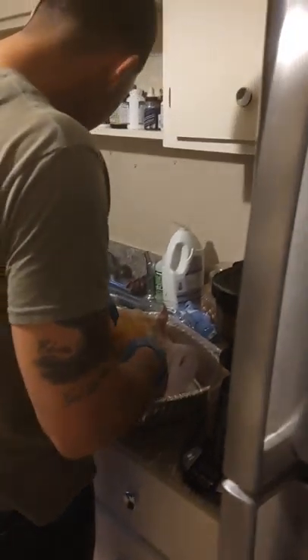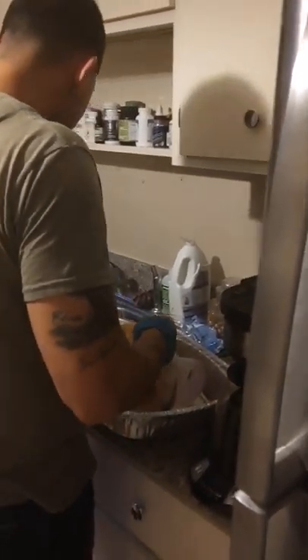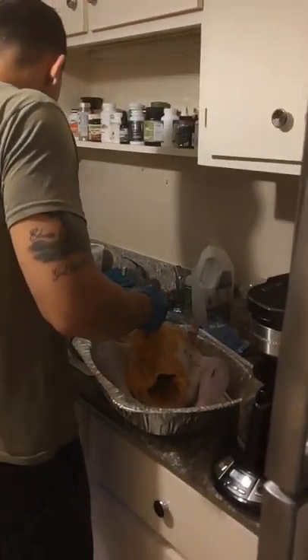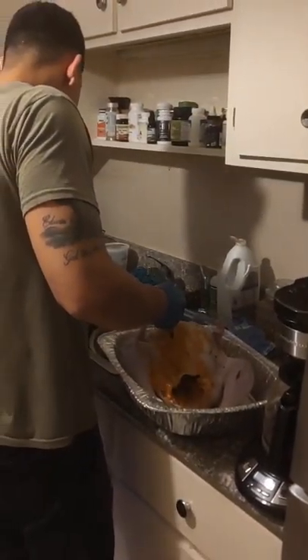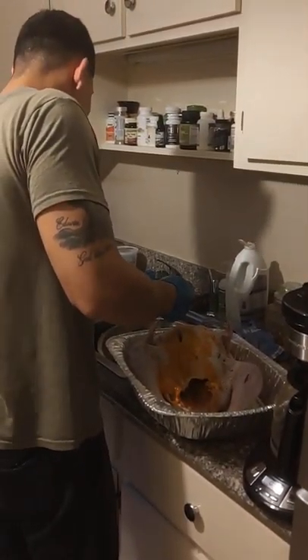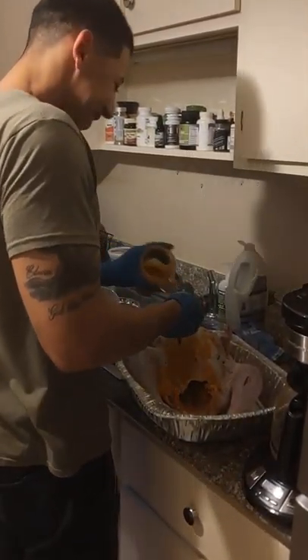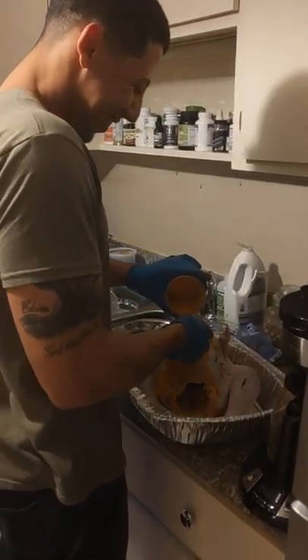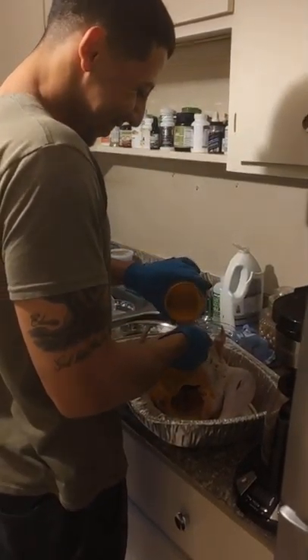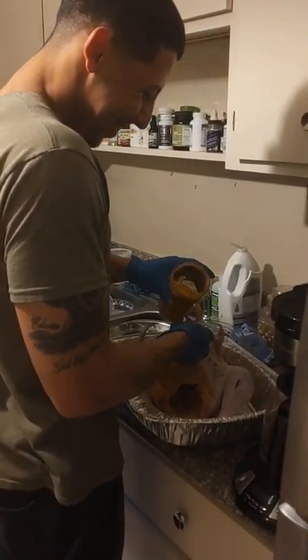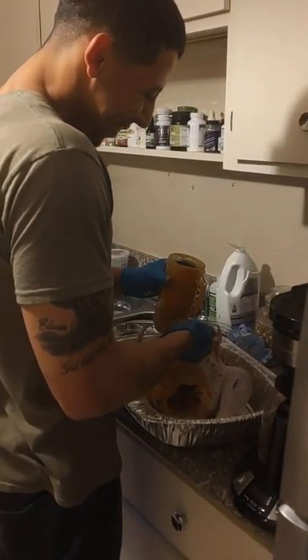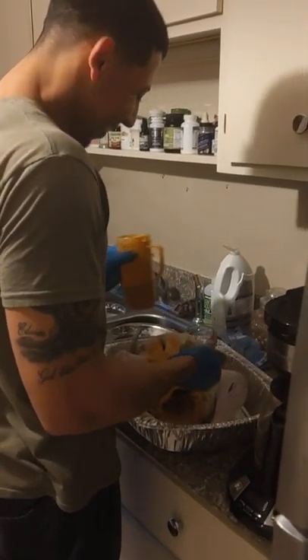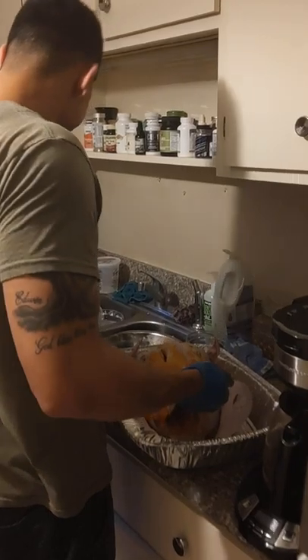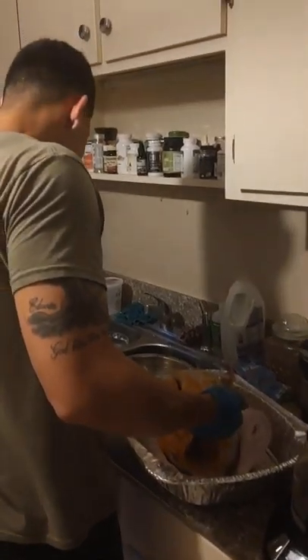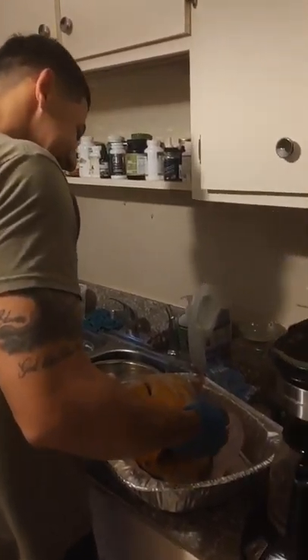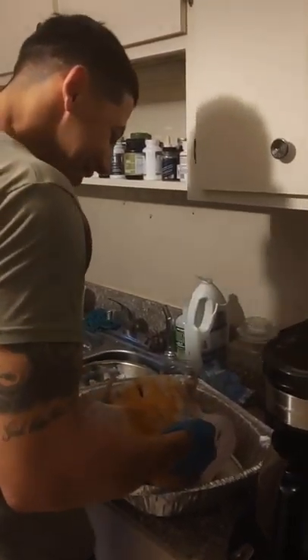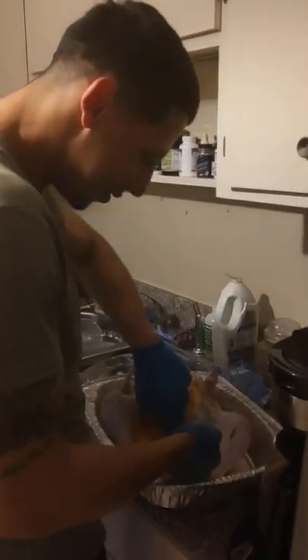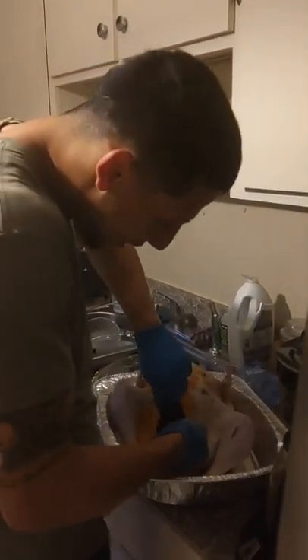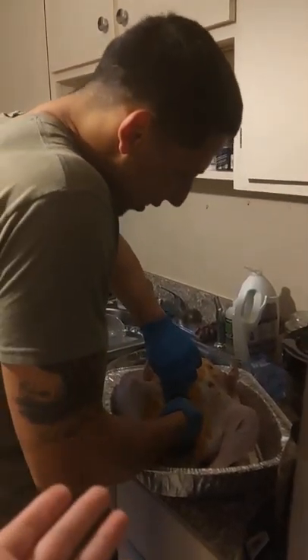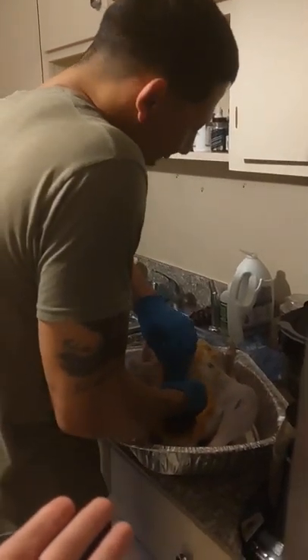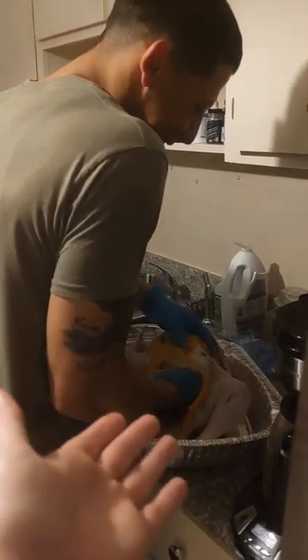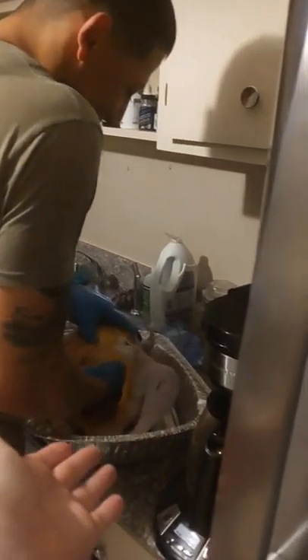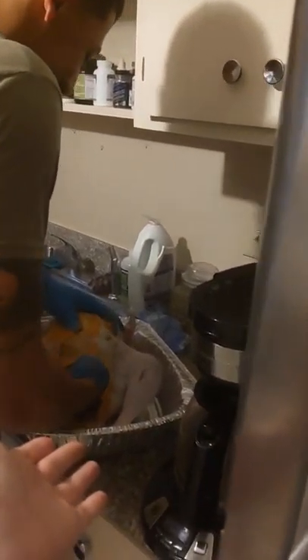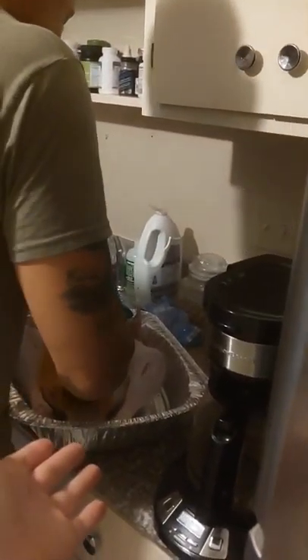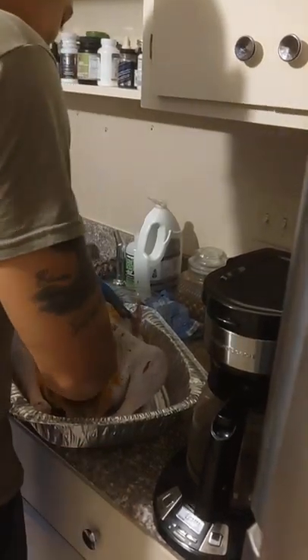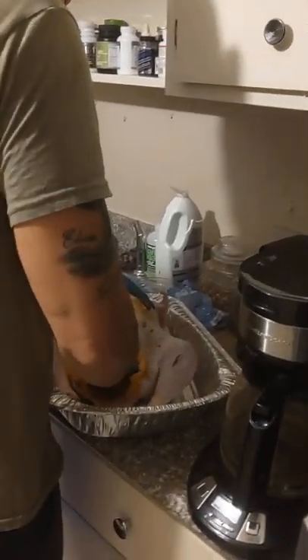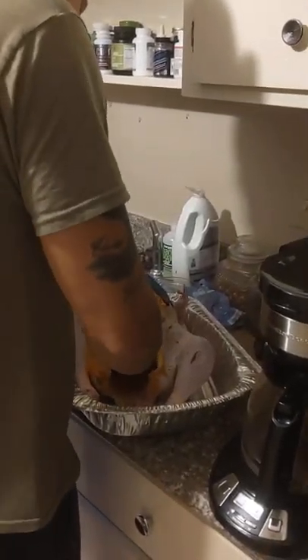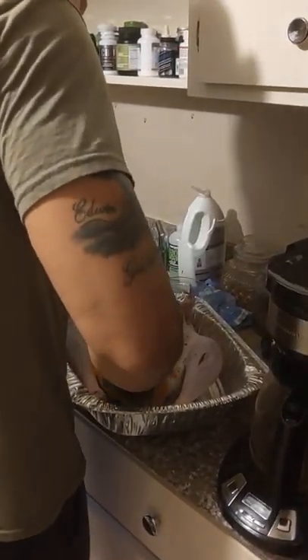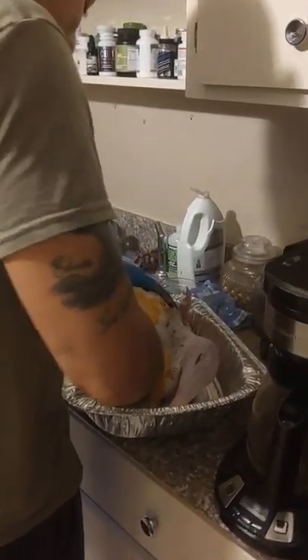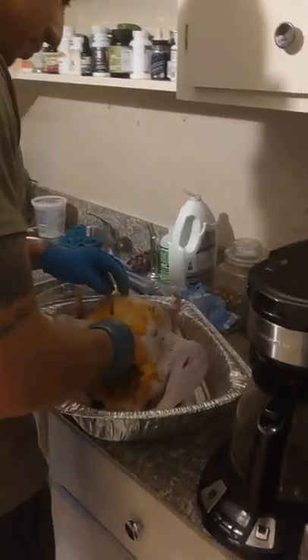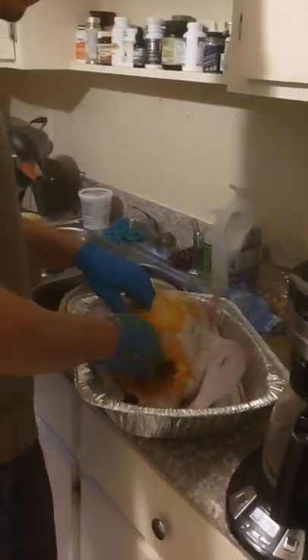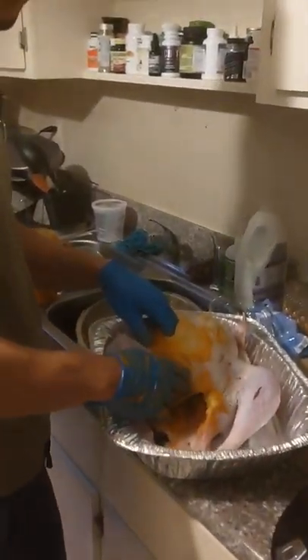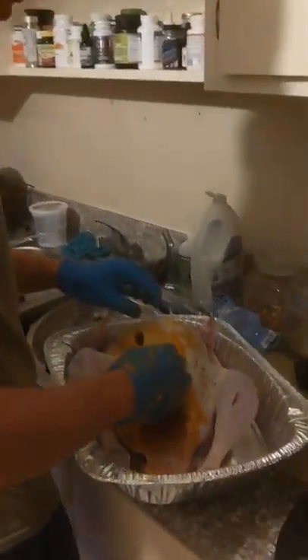This is how we baste a turkey, Puerto Rican style. We got our lovely chef here, Edwin, and our lovely turkey being basted as we speak.